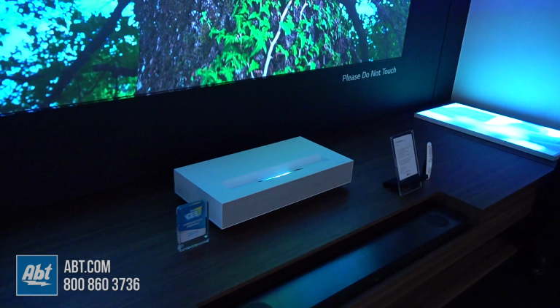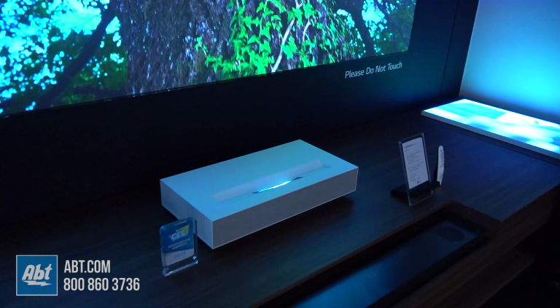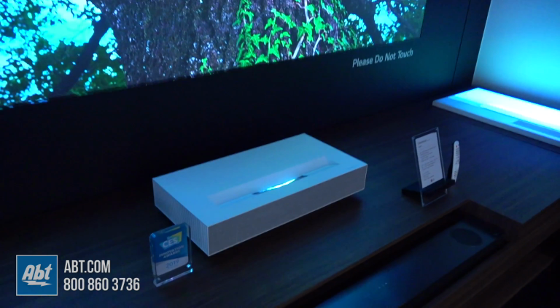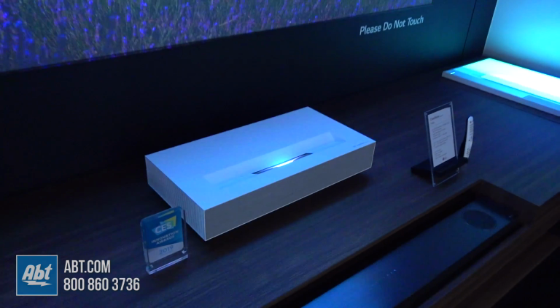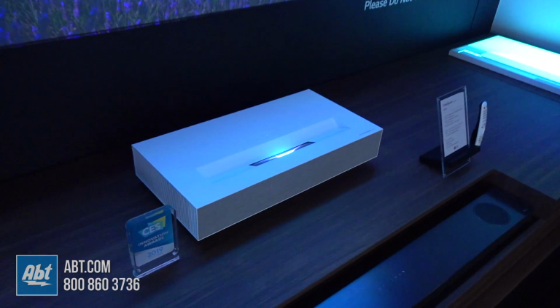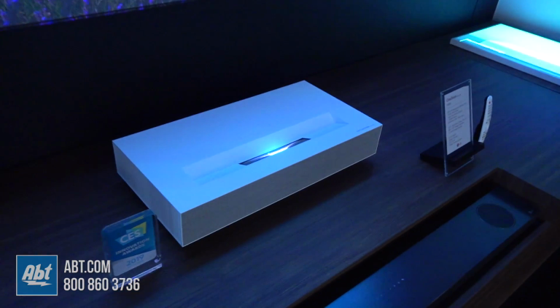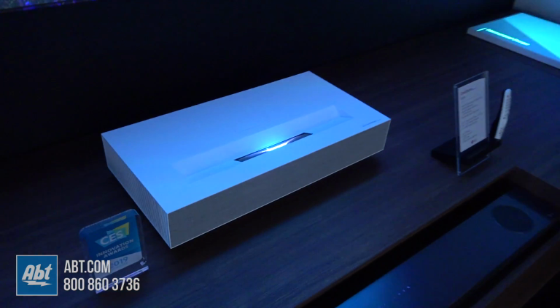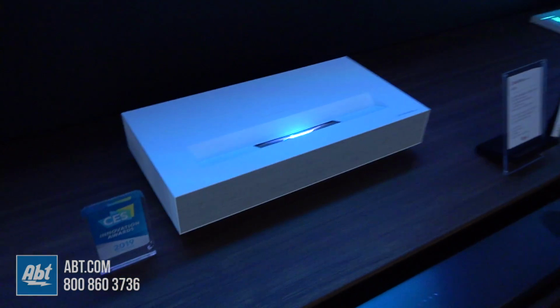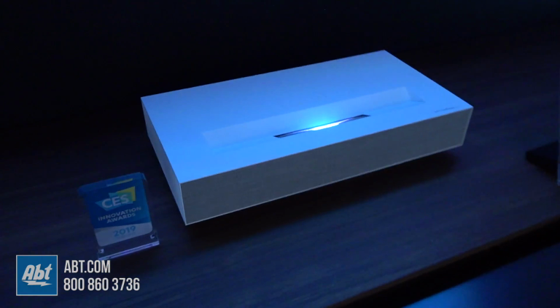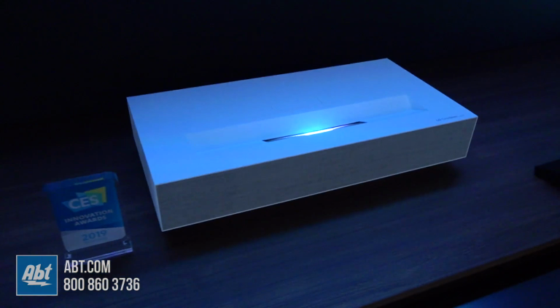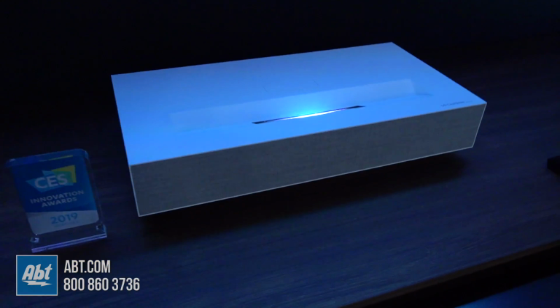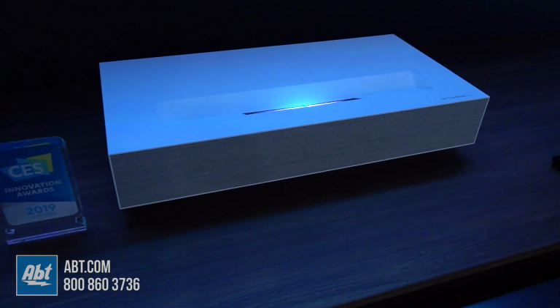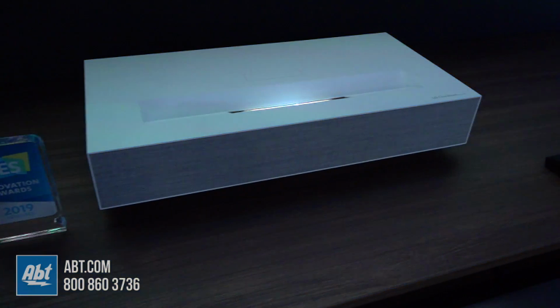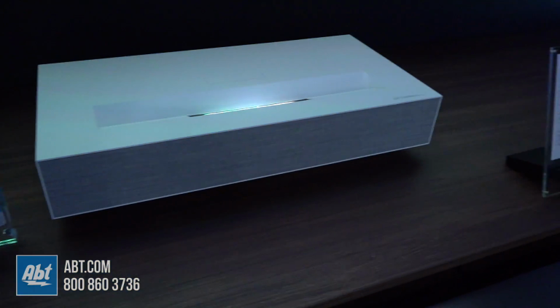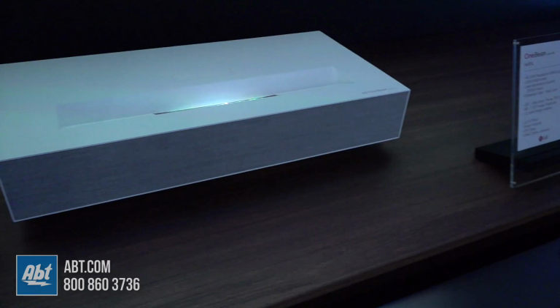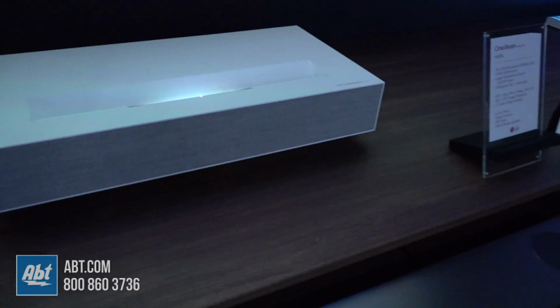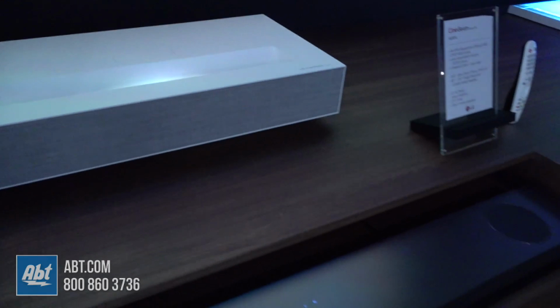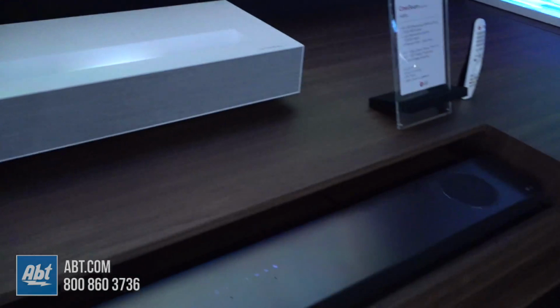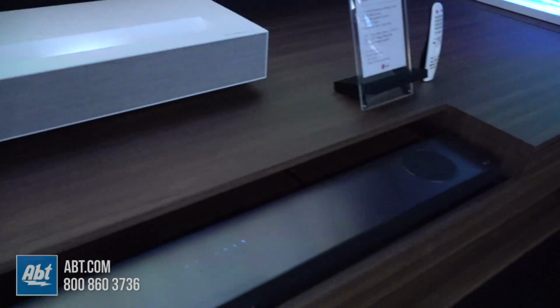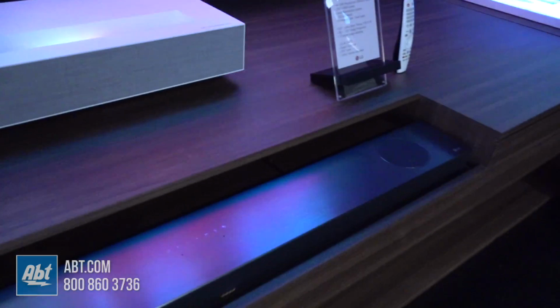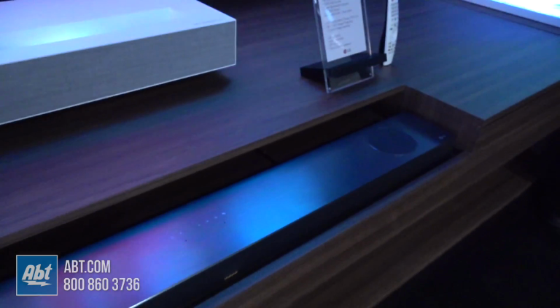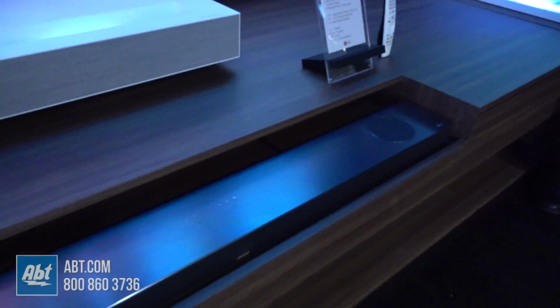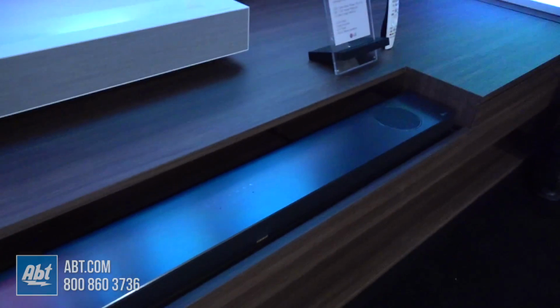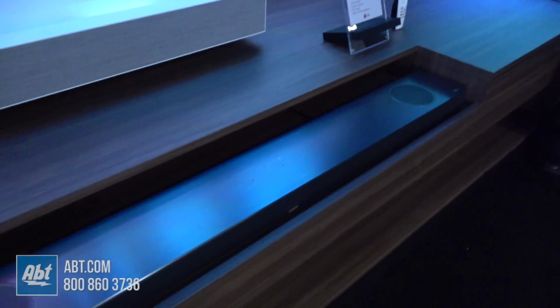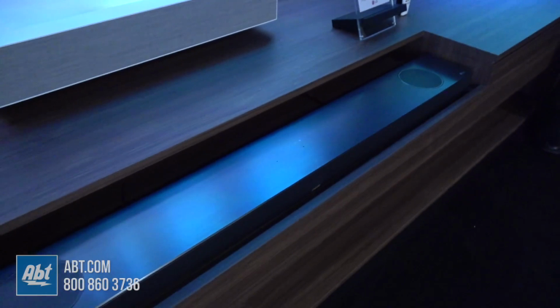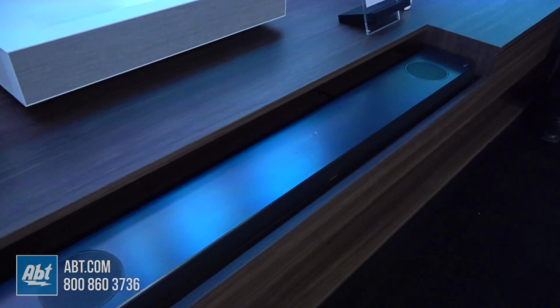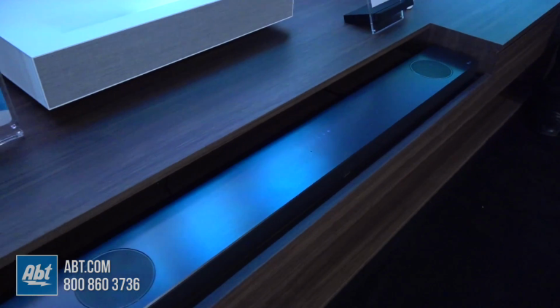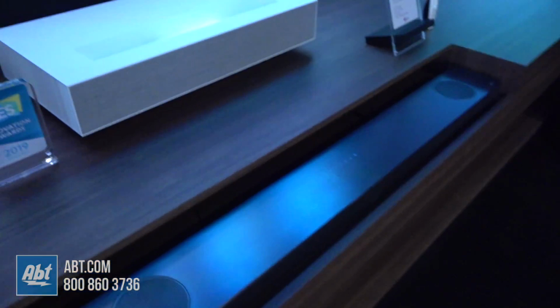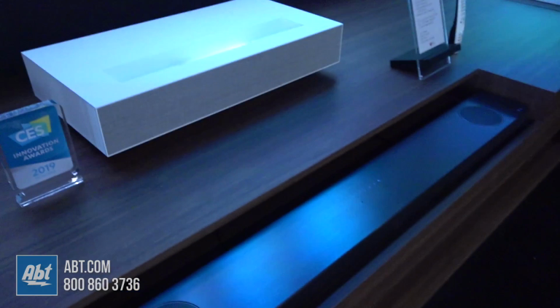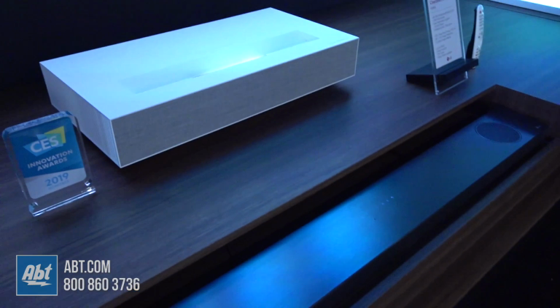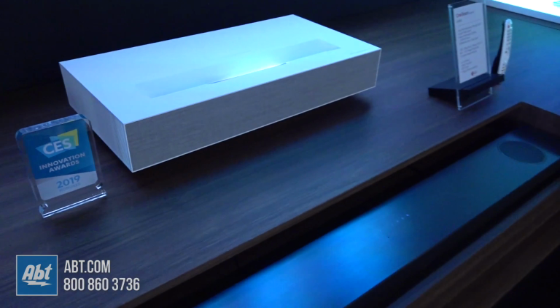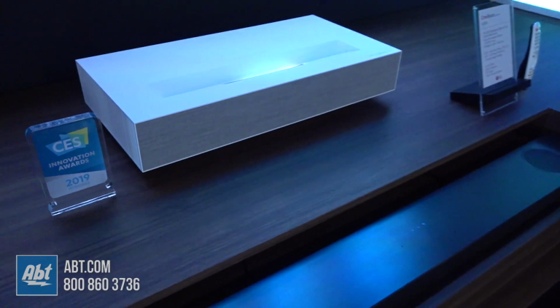Now, is there sound built into this as well? Yes, we do have sound built into it and the ability to go to an external sound system. So you can run a sound bar or a full Dolby True HD DTS master audio system if you'd like.